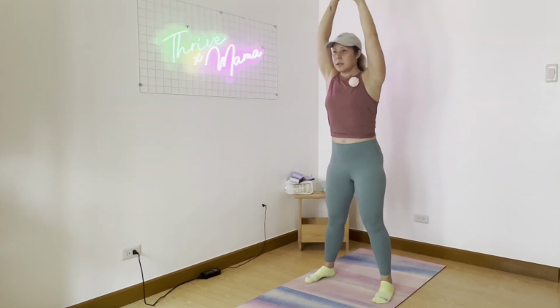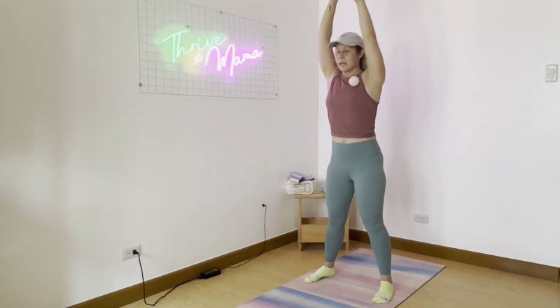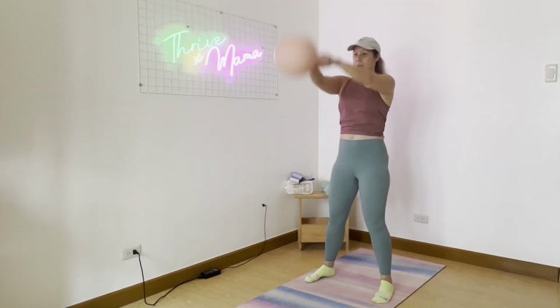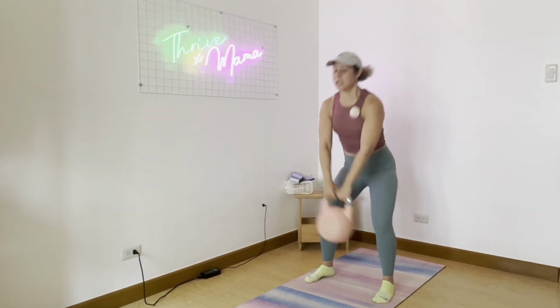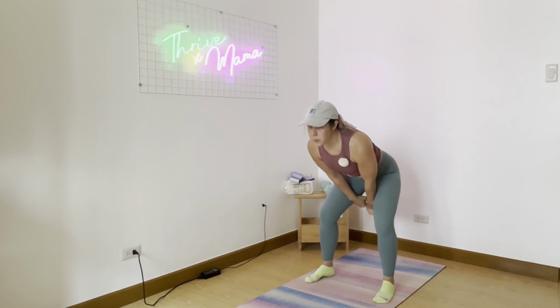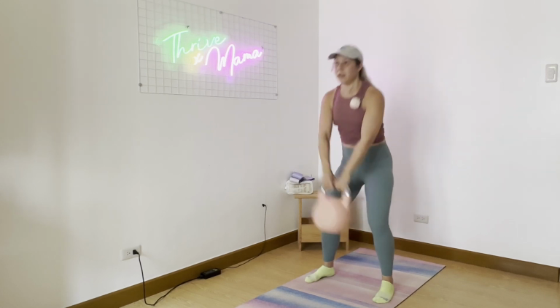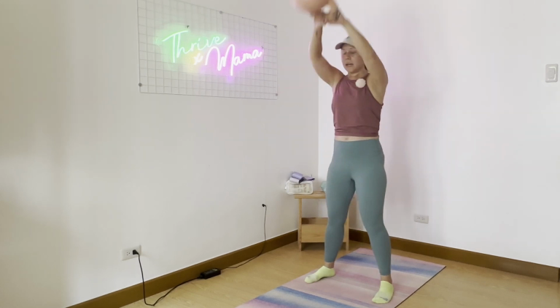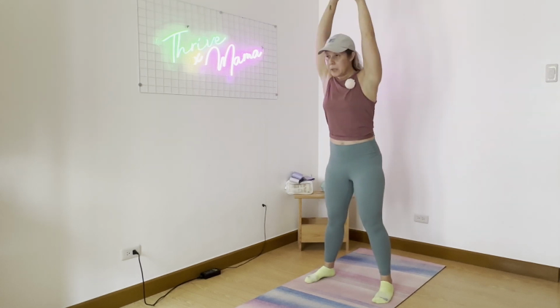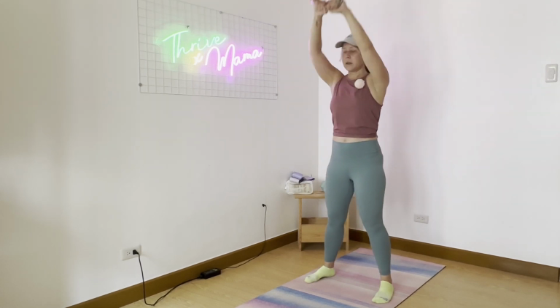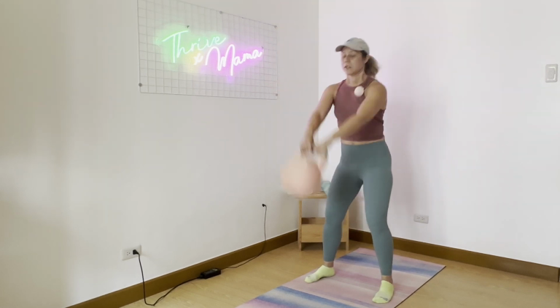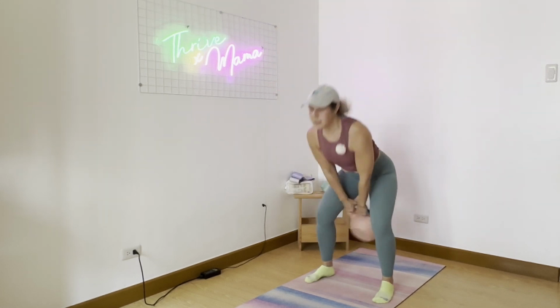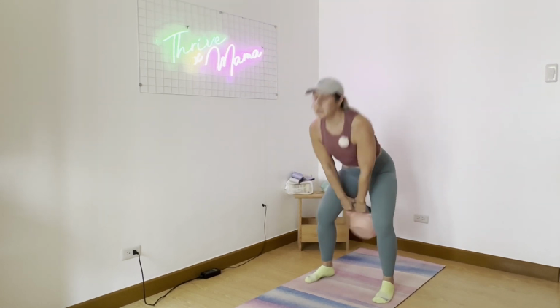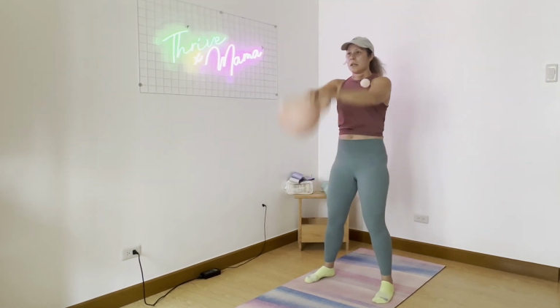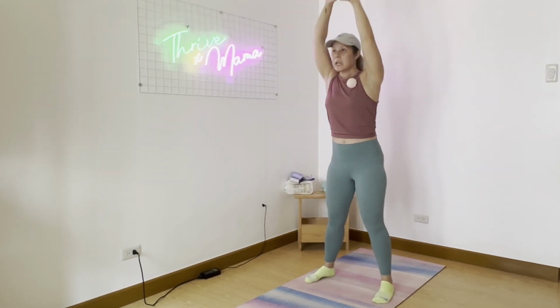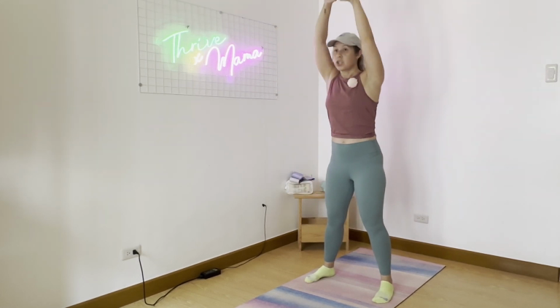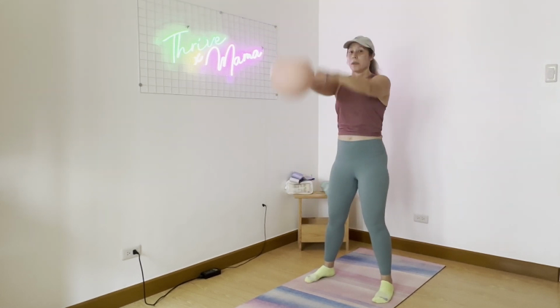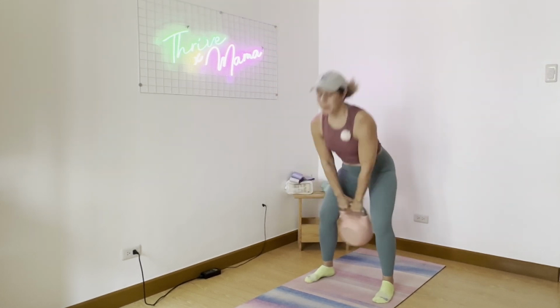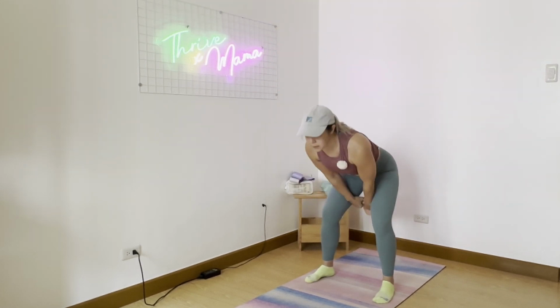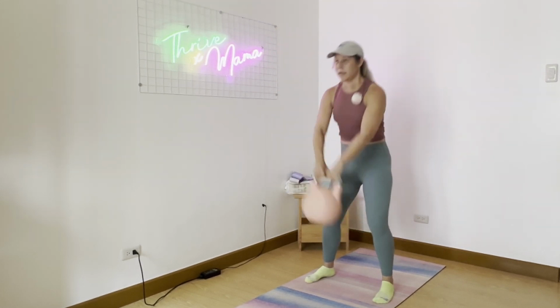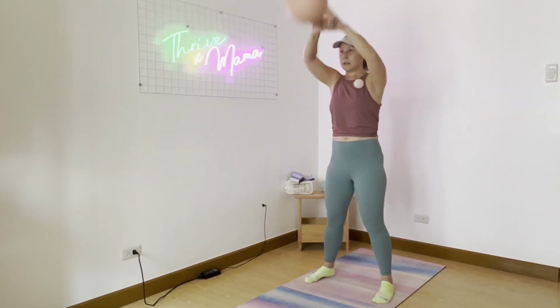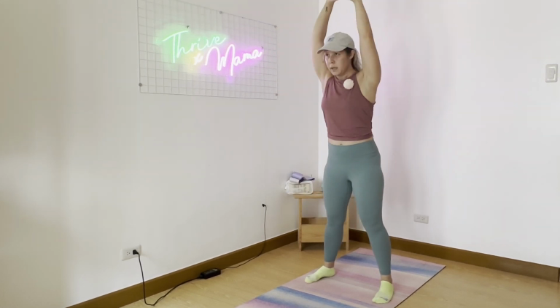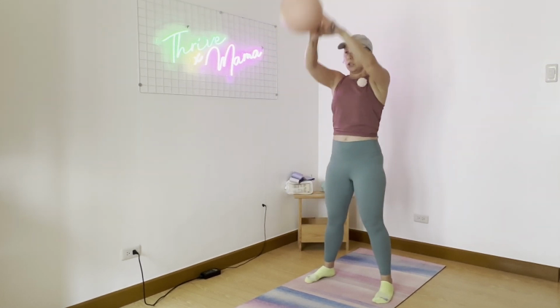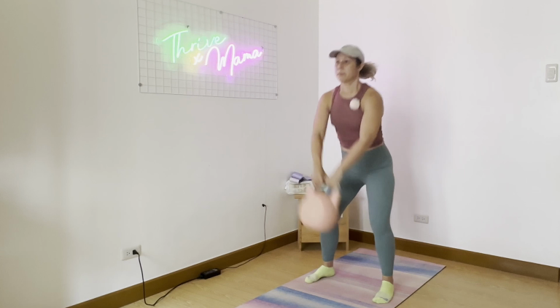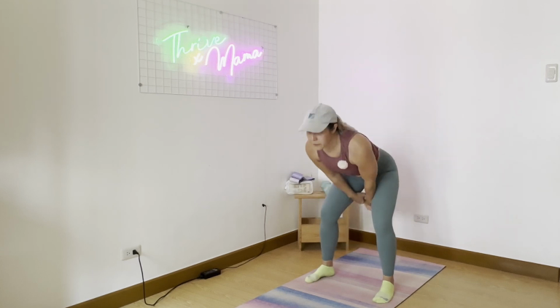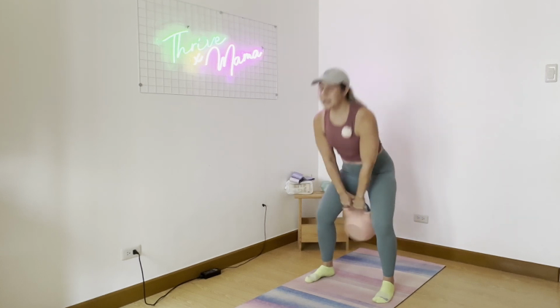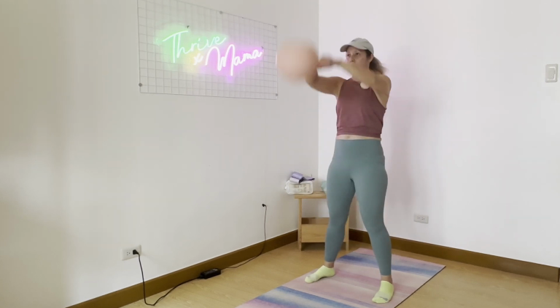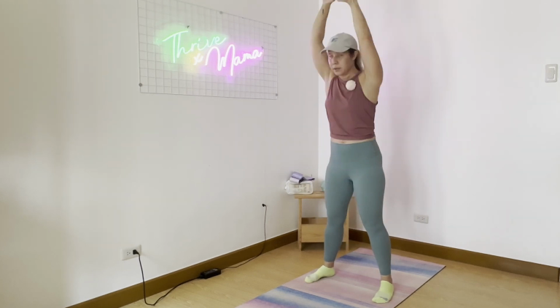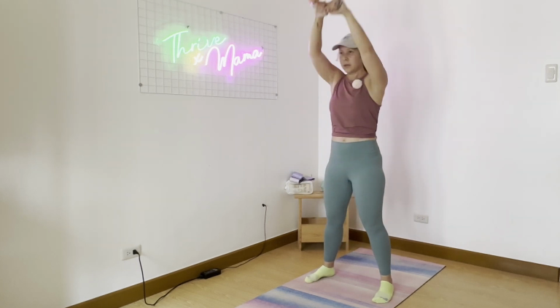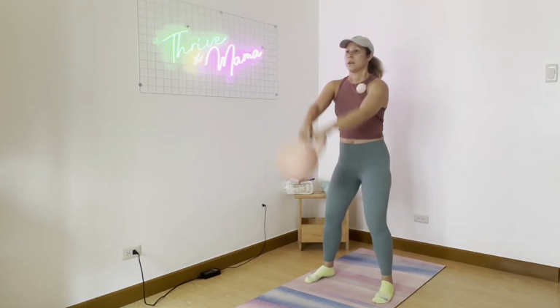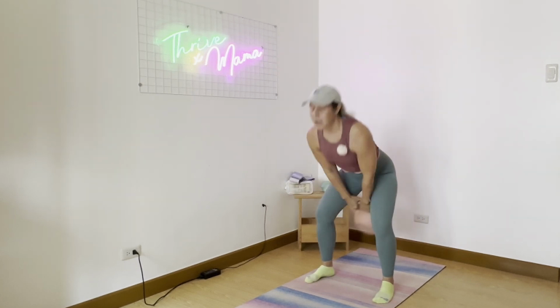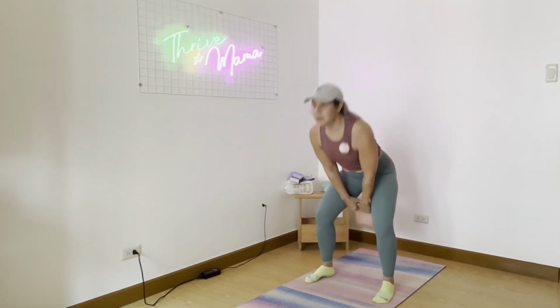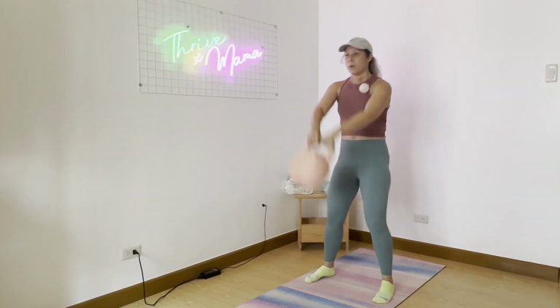So nice strong hinge, swing it all the way up, keep your arms straight, and just go with the momentum. Use the power from the hip. Drive the hip forward.